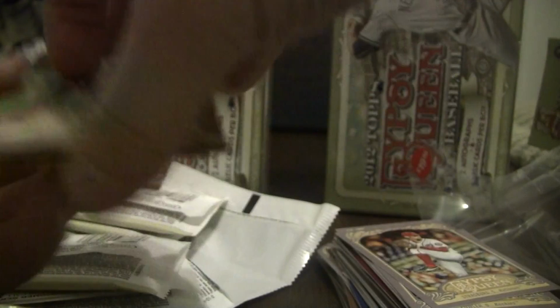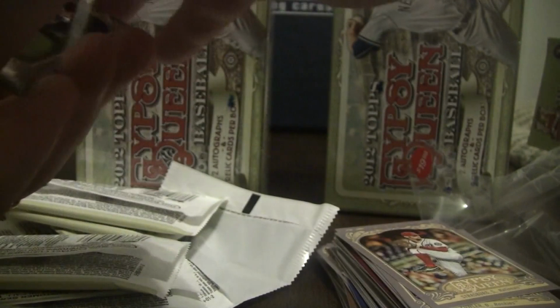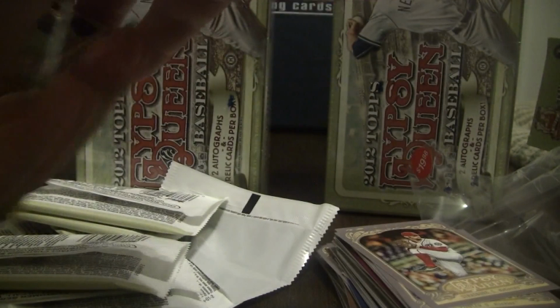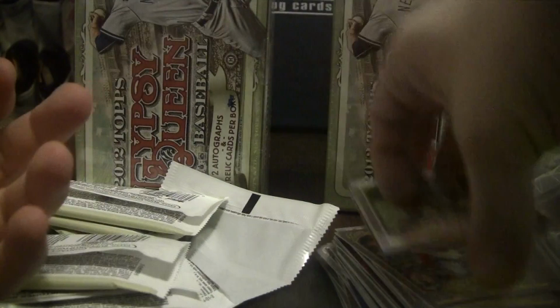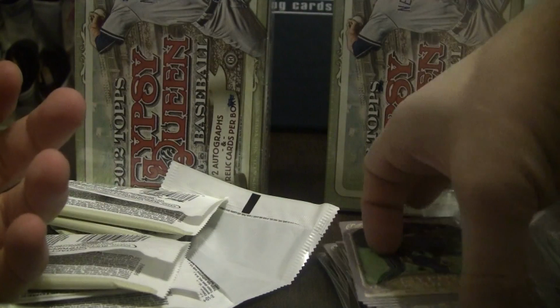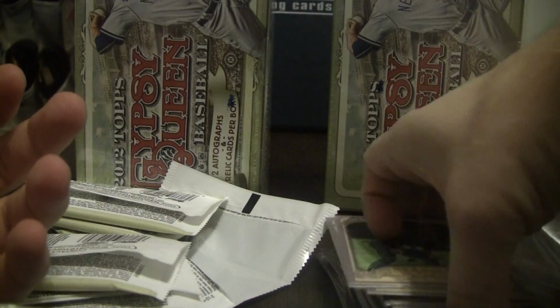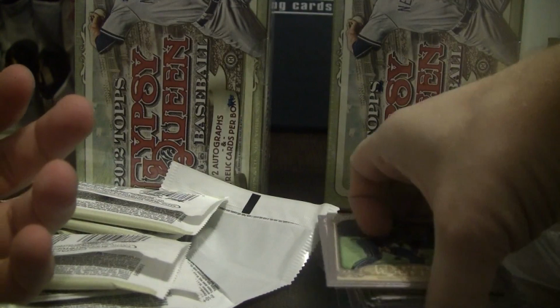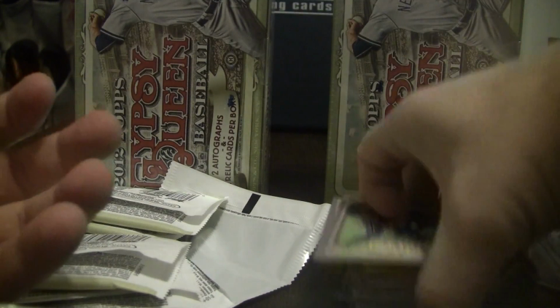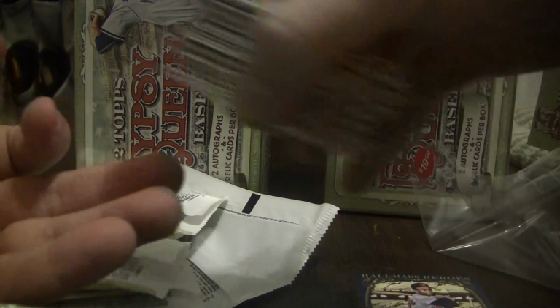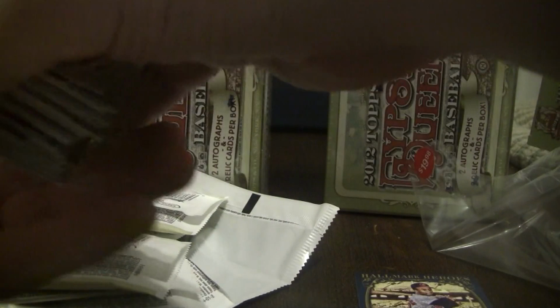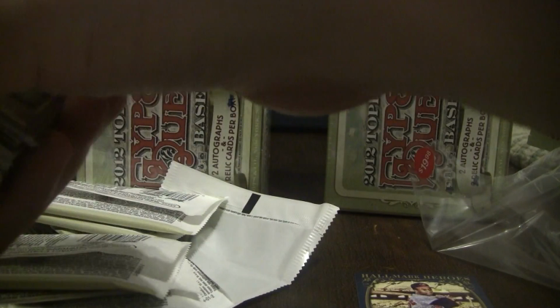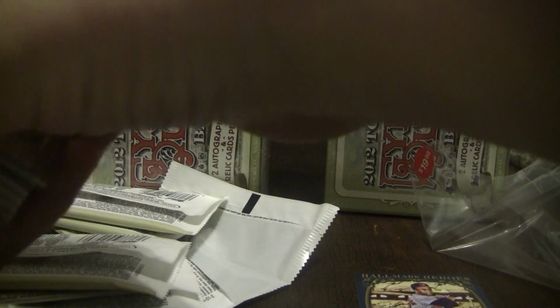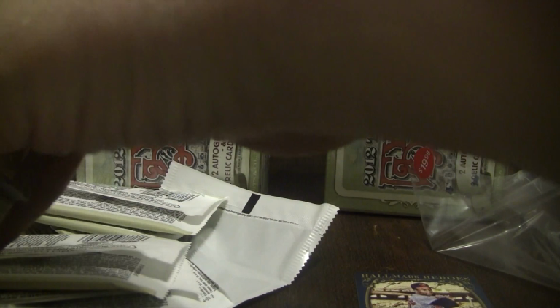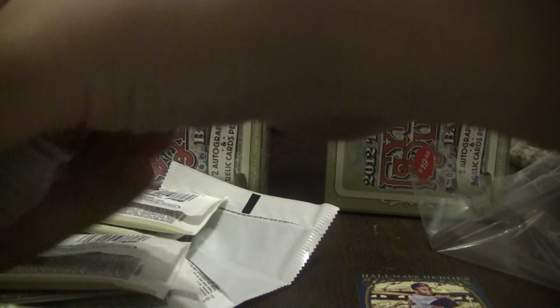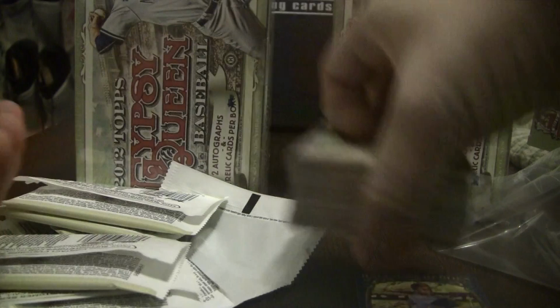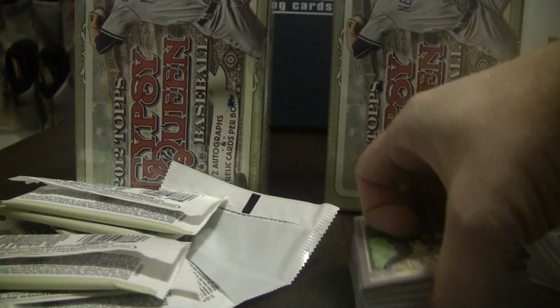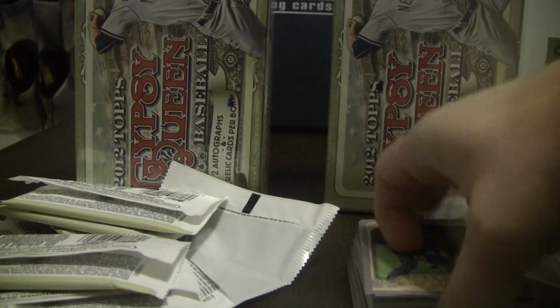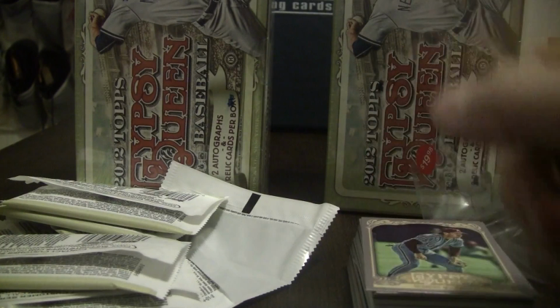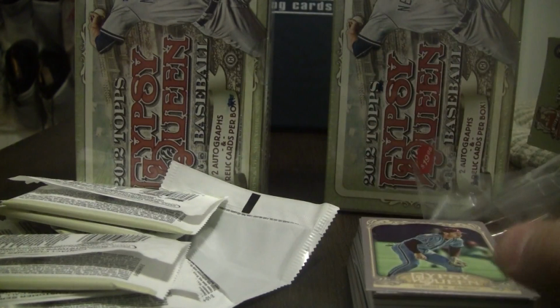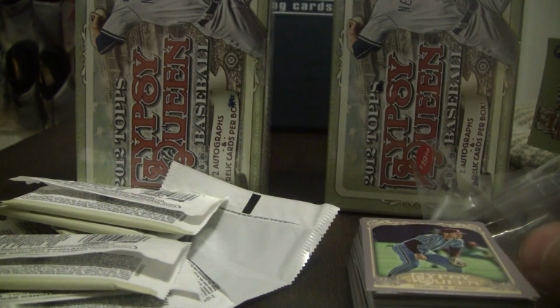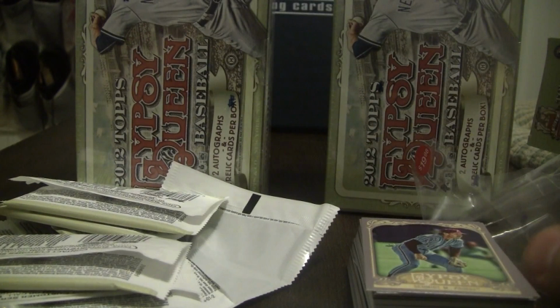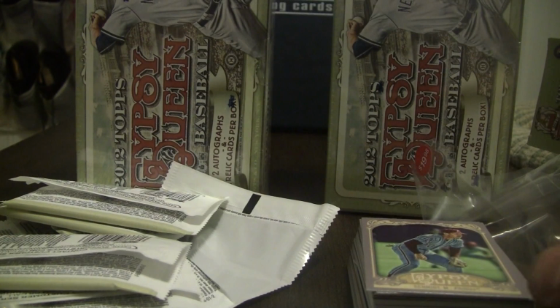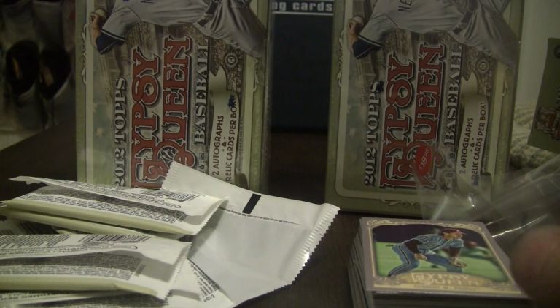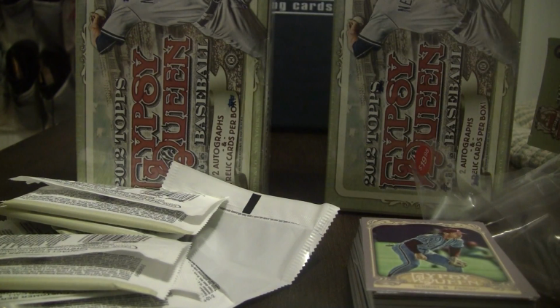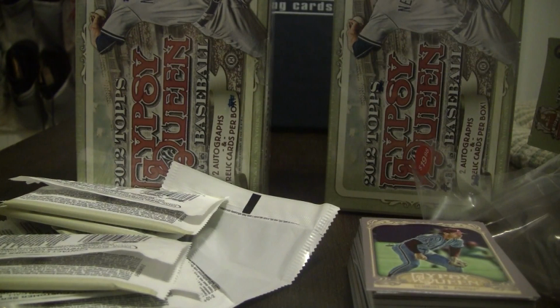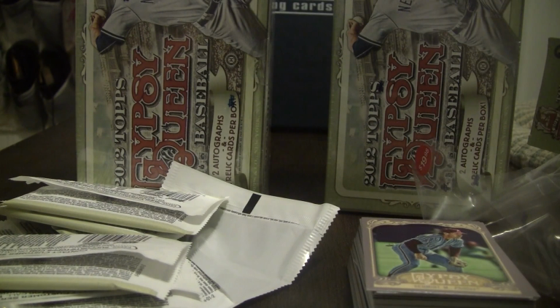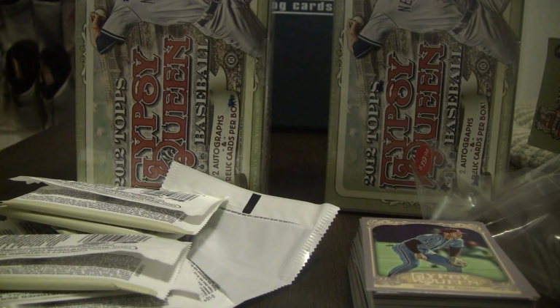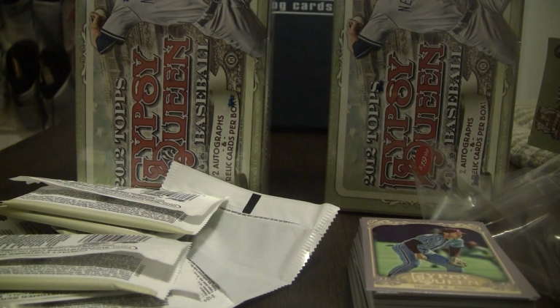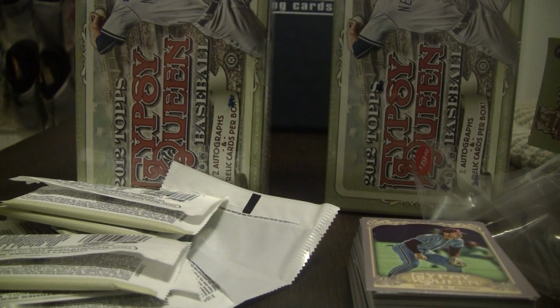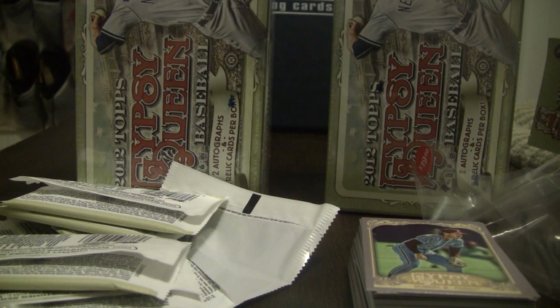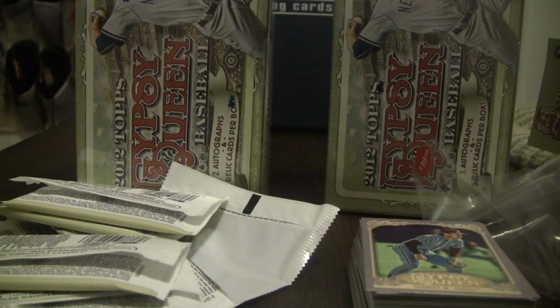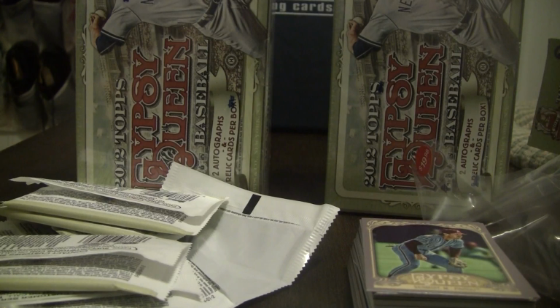All right, so no big hits on that one, and hopefully these two bigger boxes yield some better results. All right, I'll see you guys tomorrow — thanks for watching.